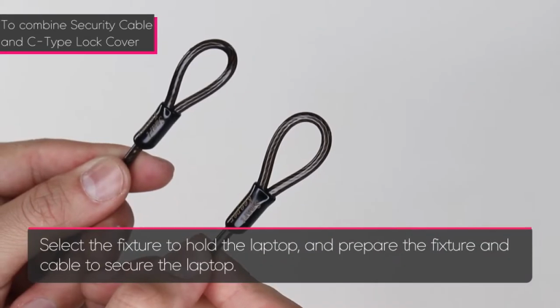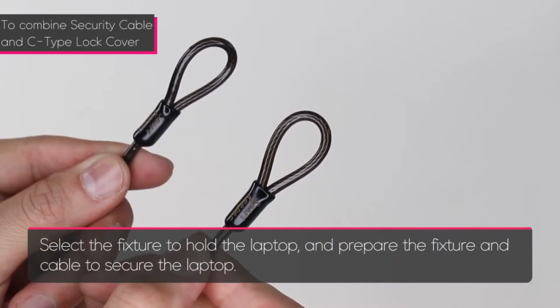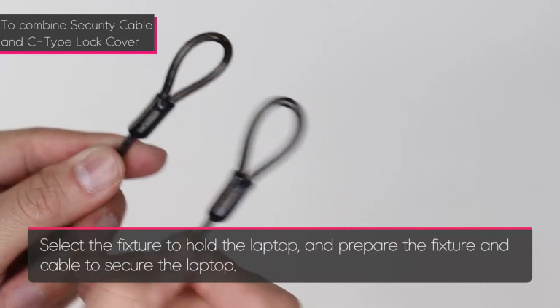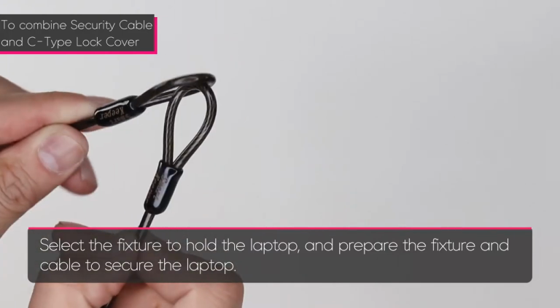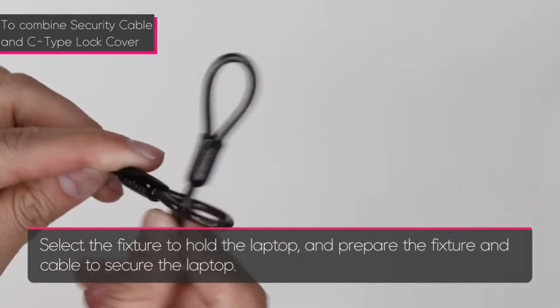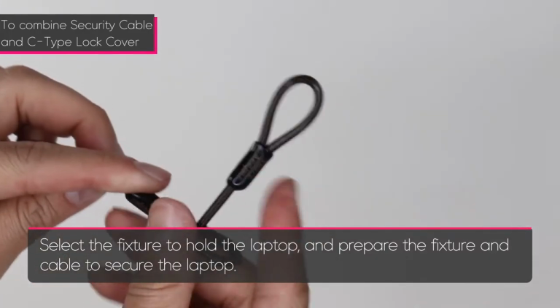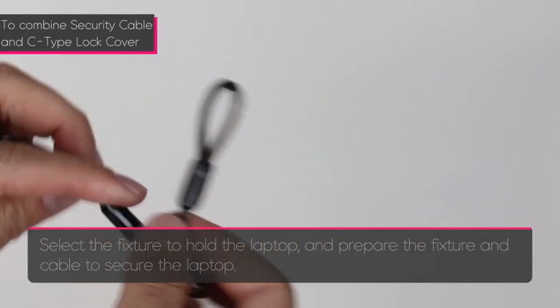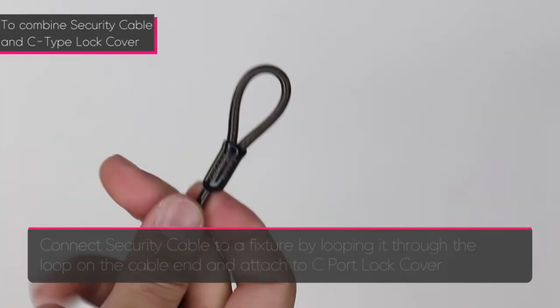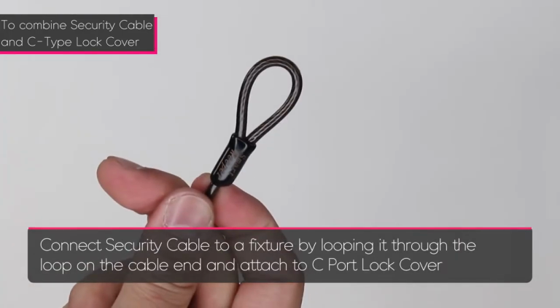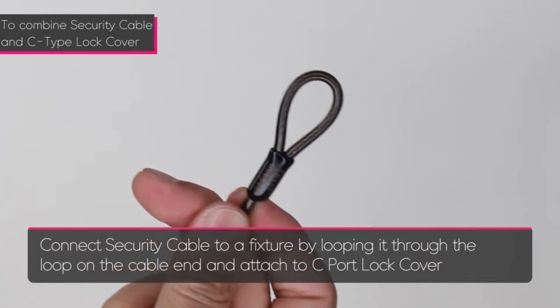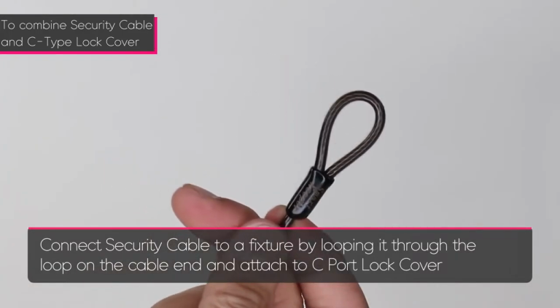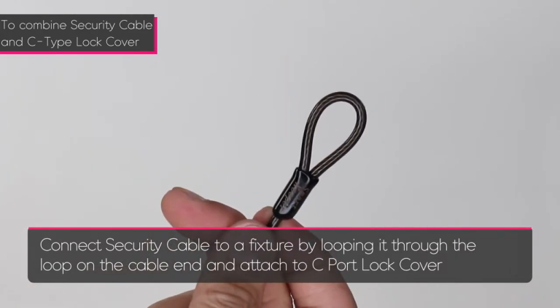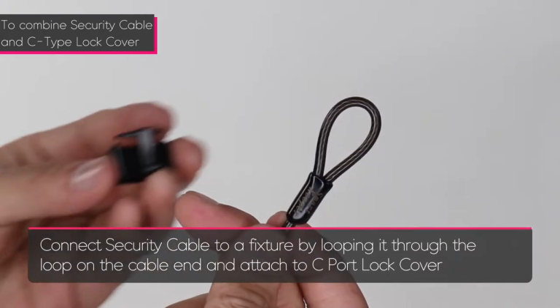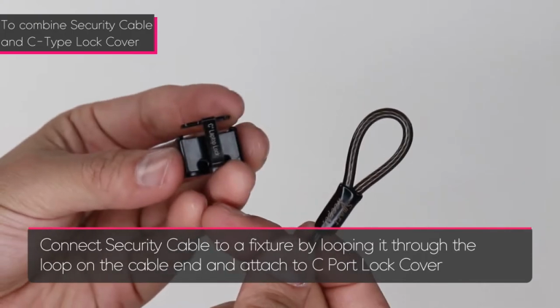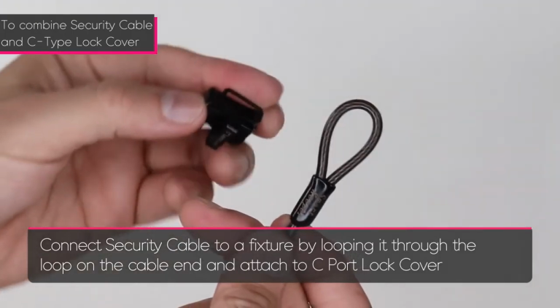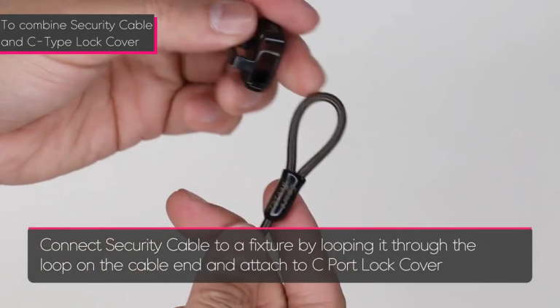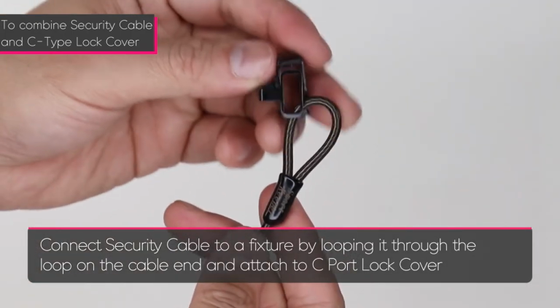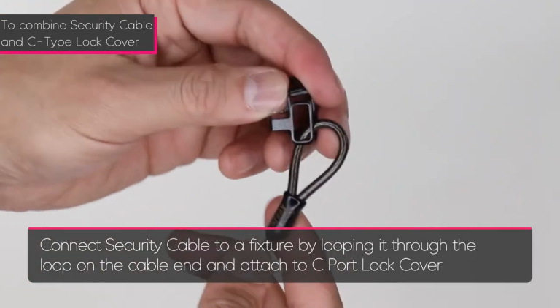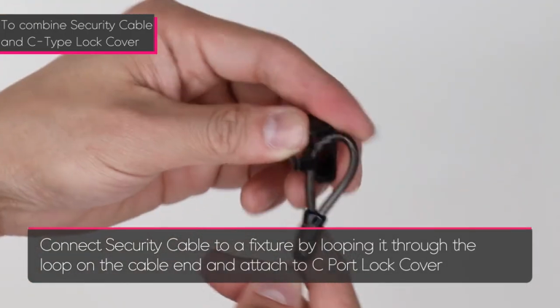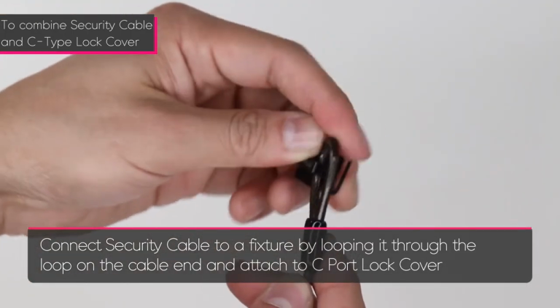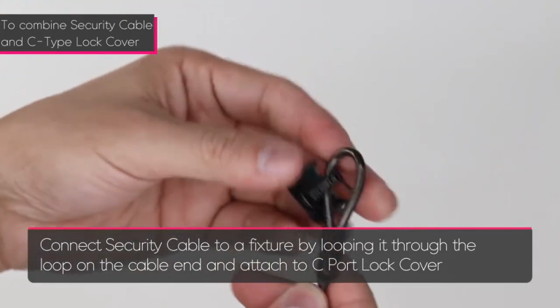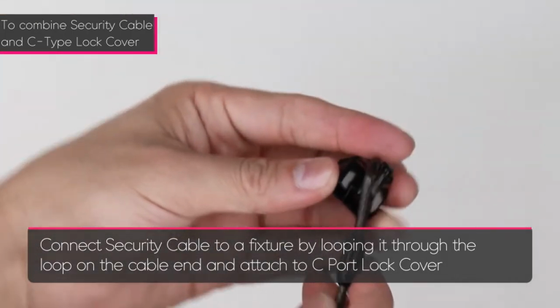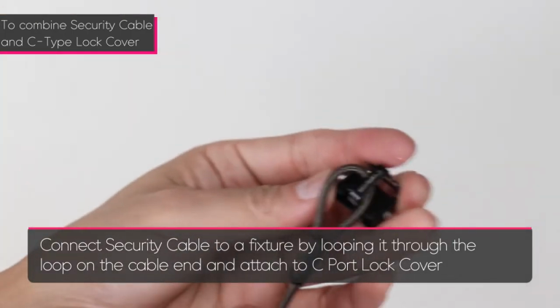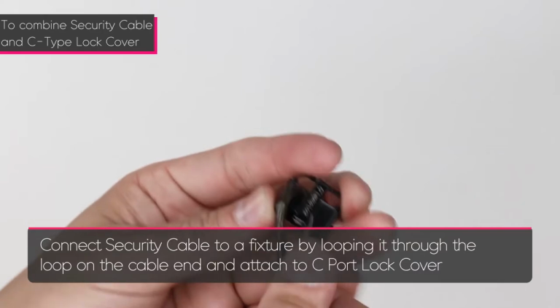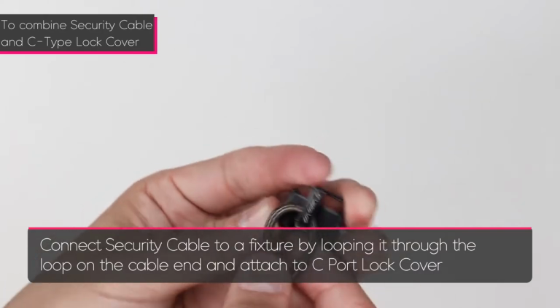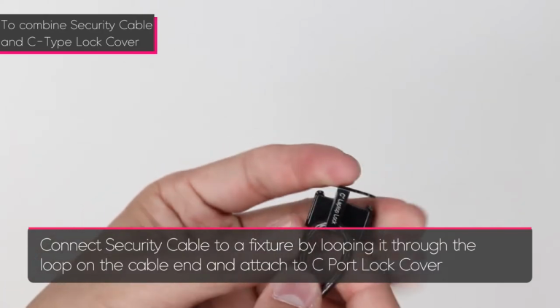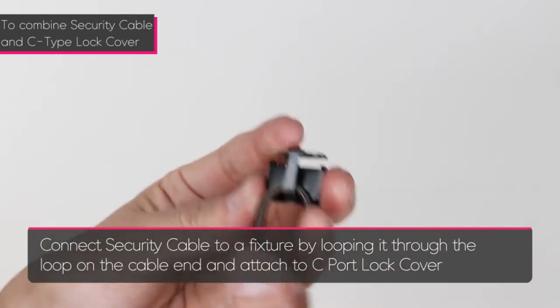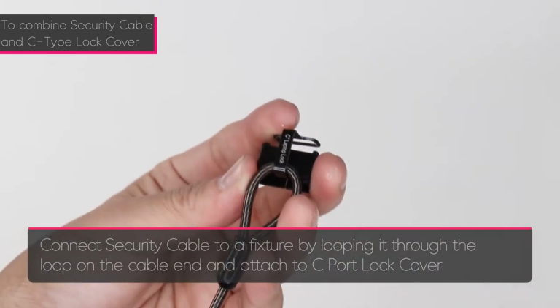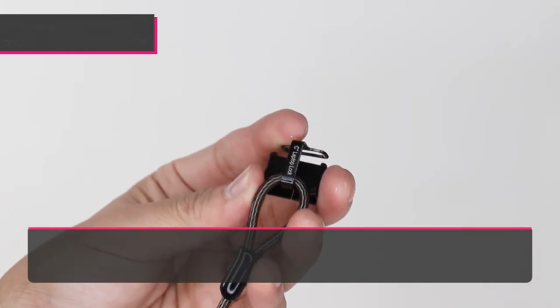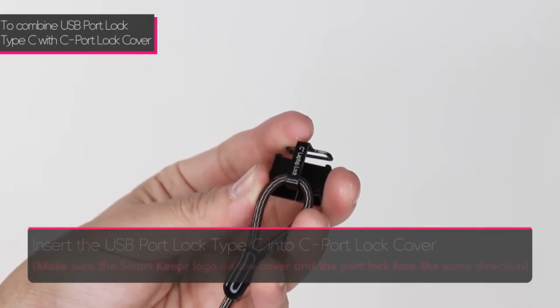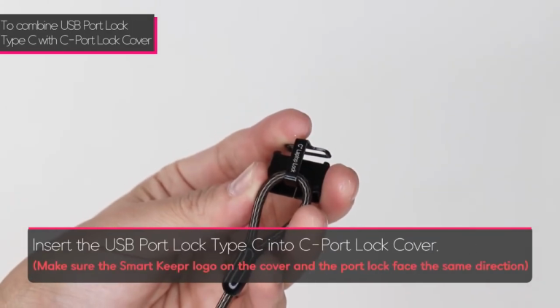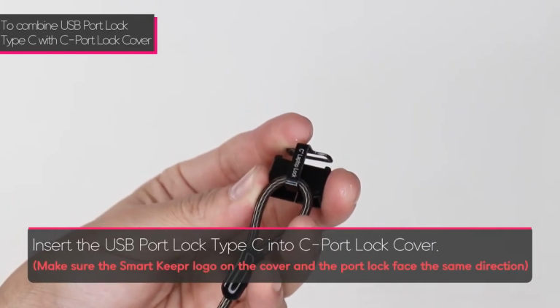To secure your laptop, first select the fixture to secure the laptop to. Connect the security cable to a fixture by looping it through the loop on the cable end, and attach it to the C port lock cover.